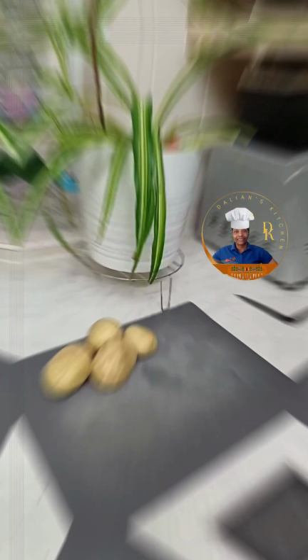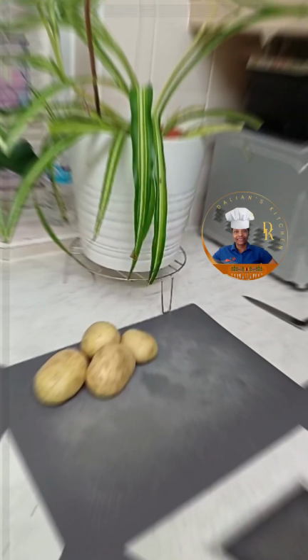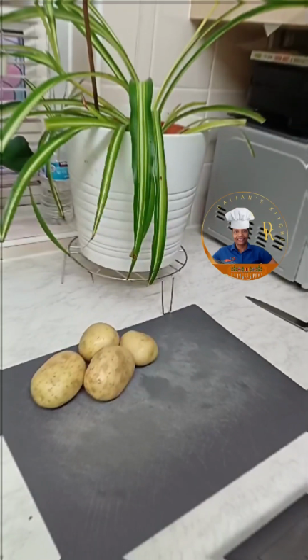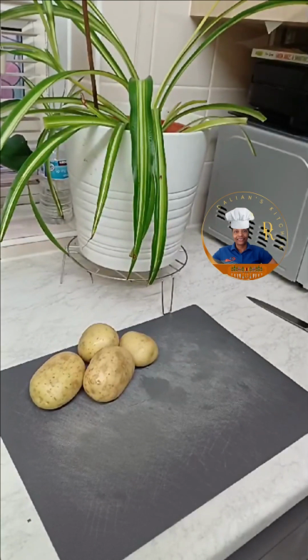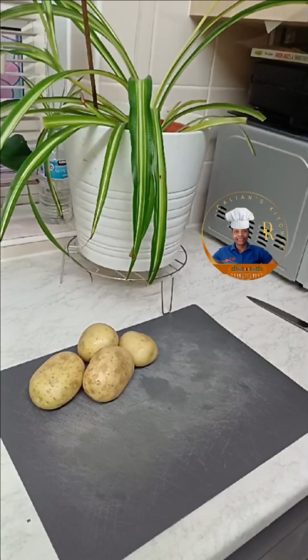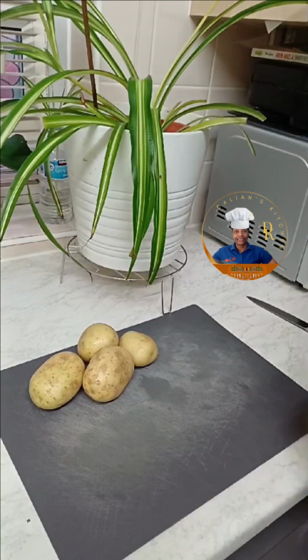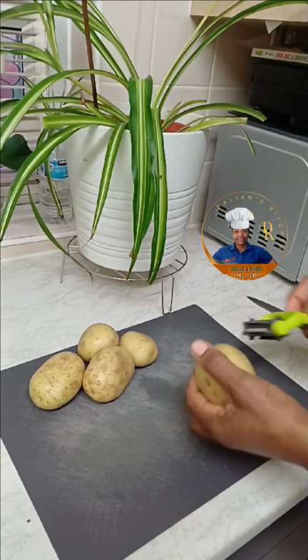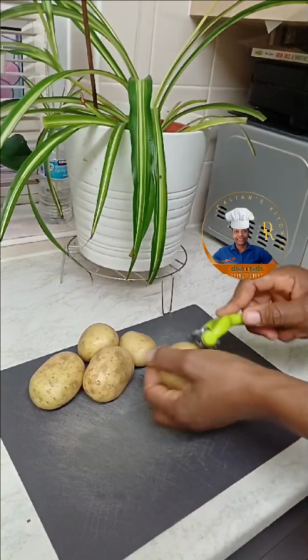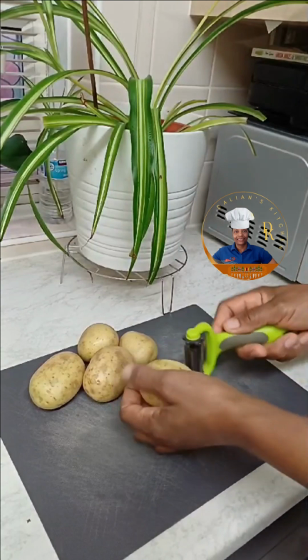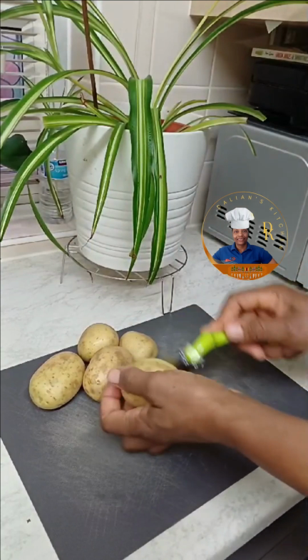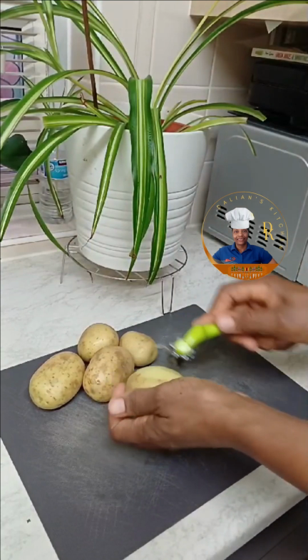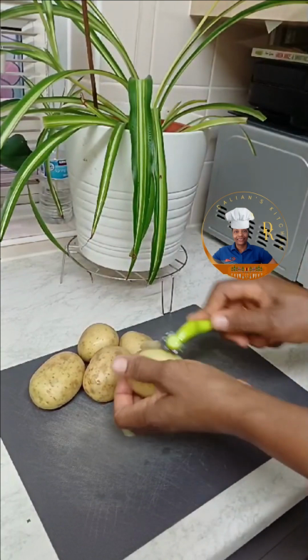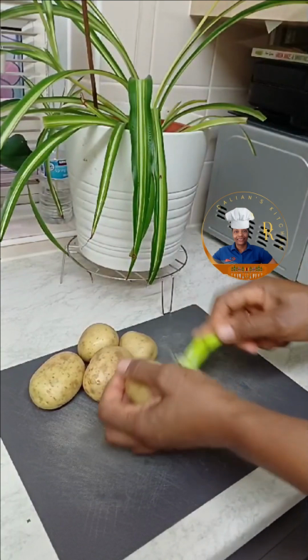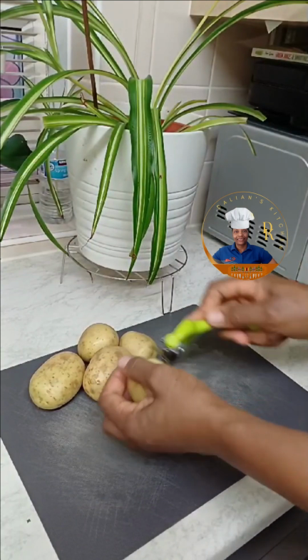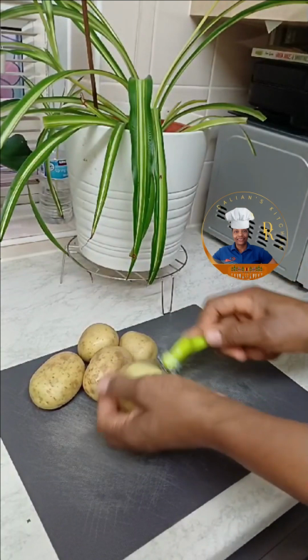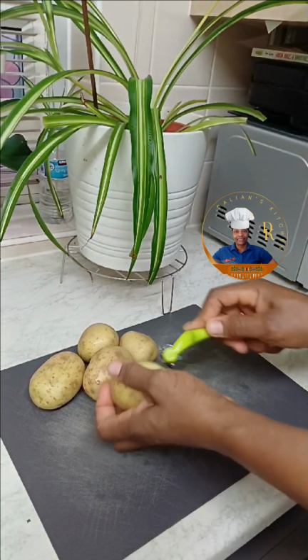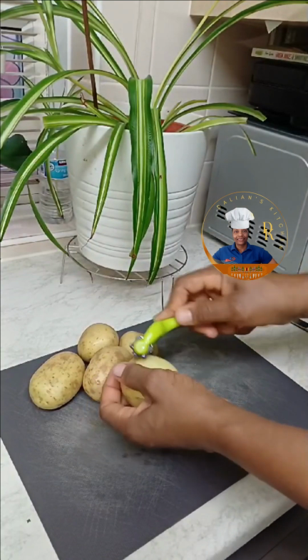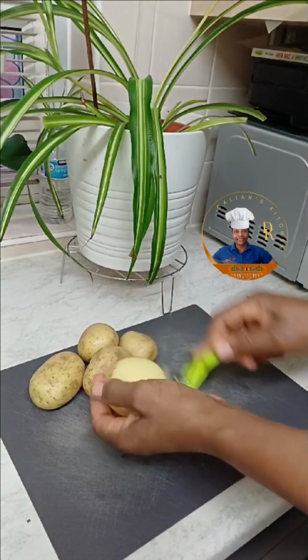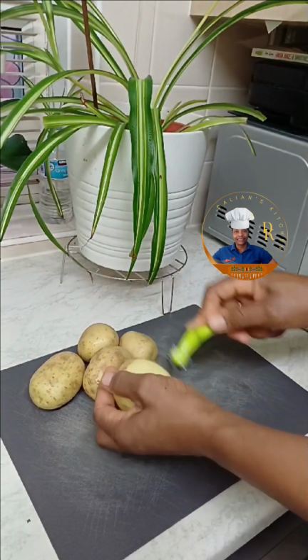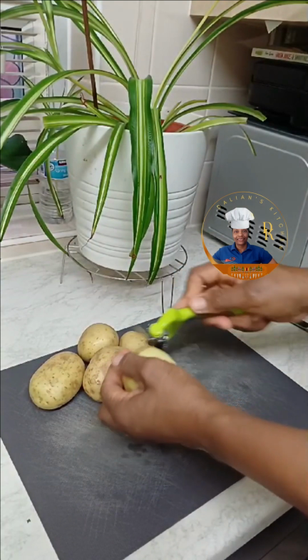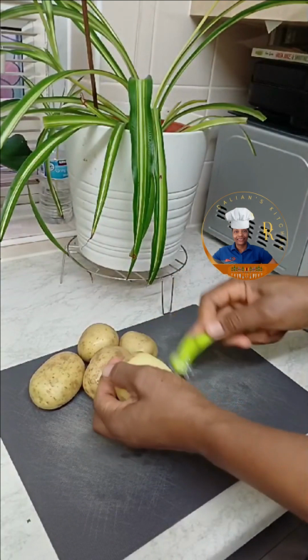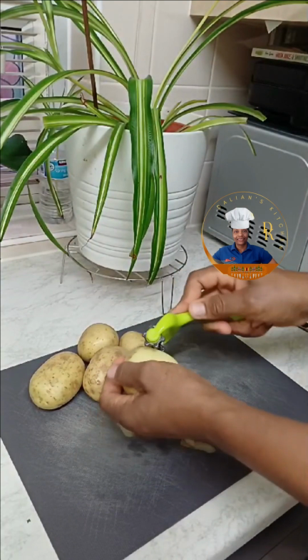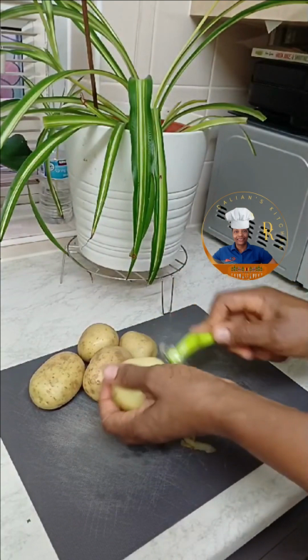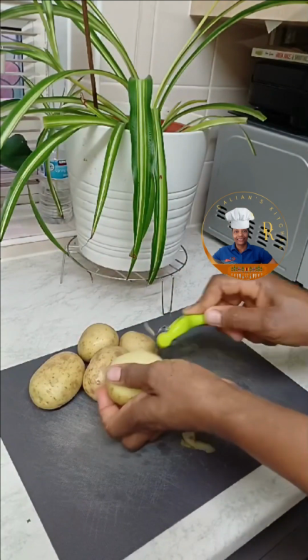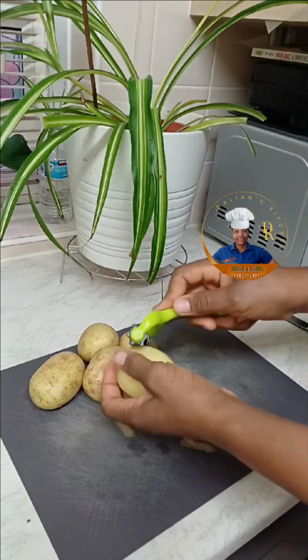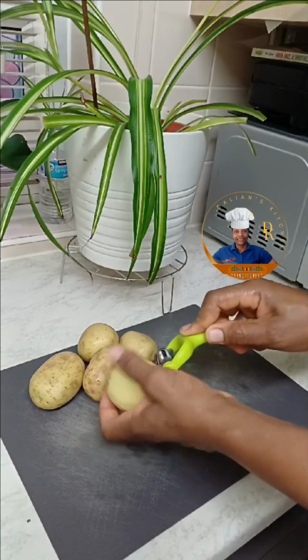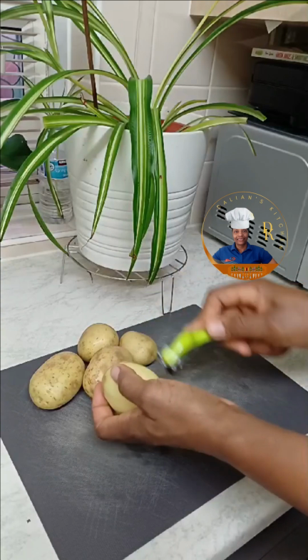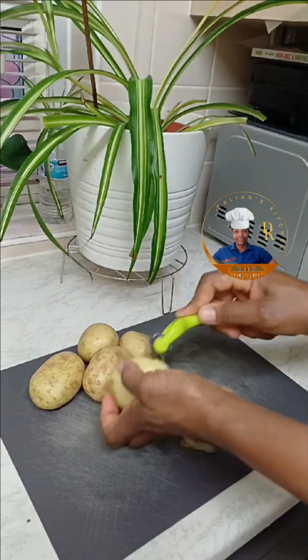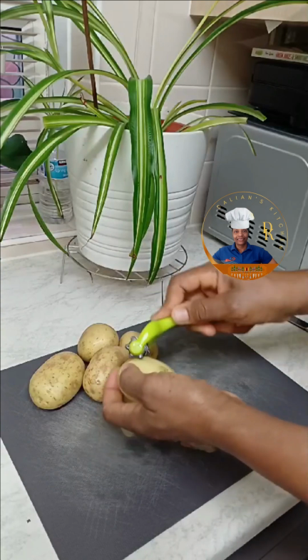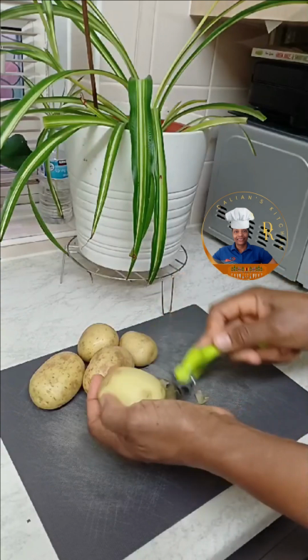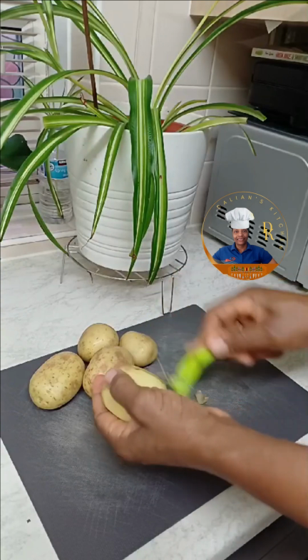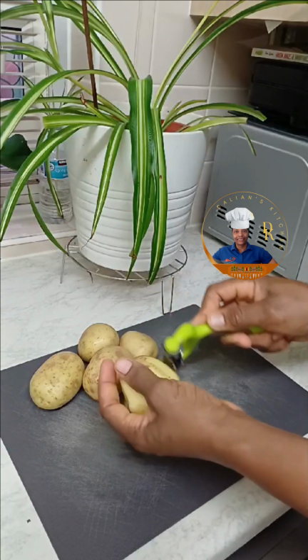I've decided to talk over this video because the original recording had a lot of different noises in the background, as I was very busy cooking different dishes.